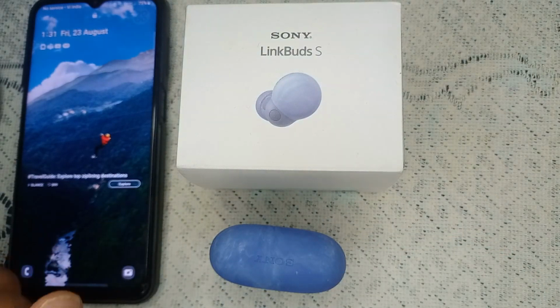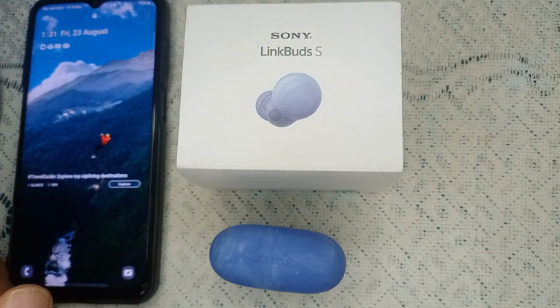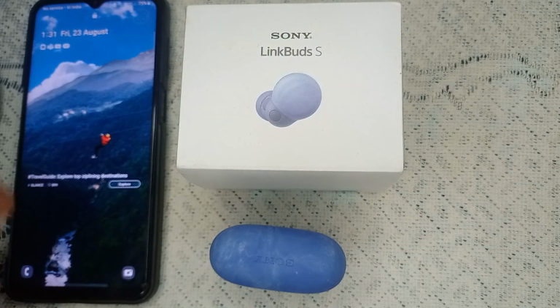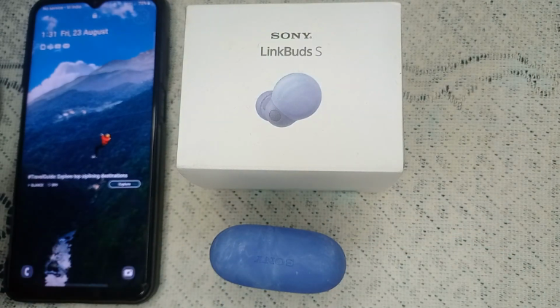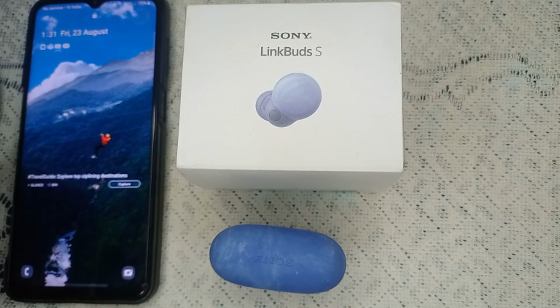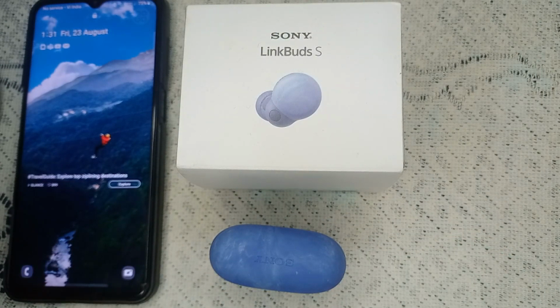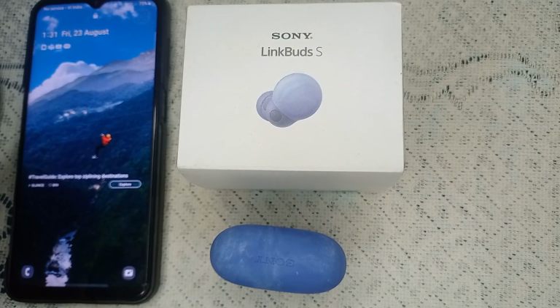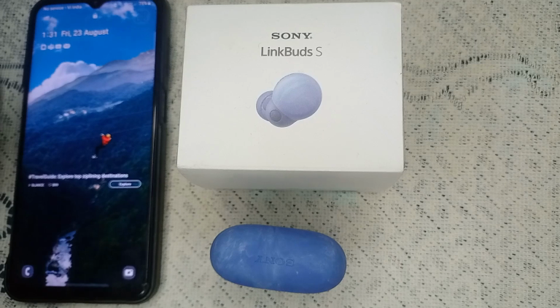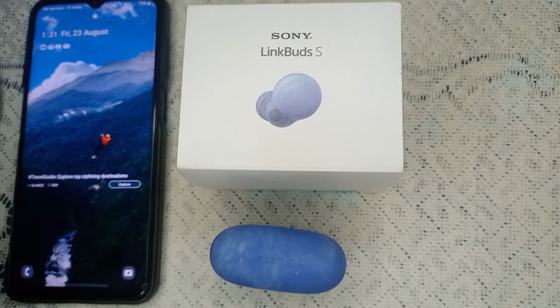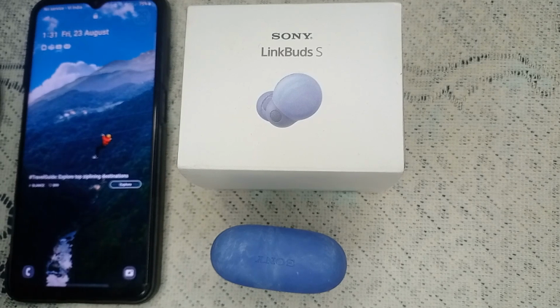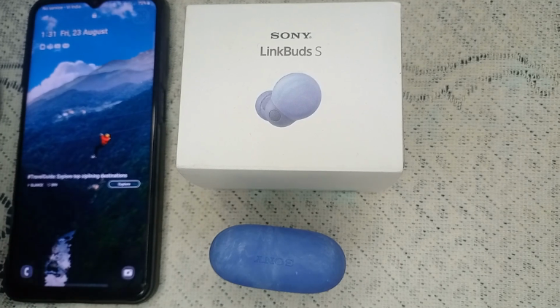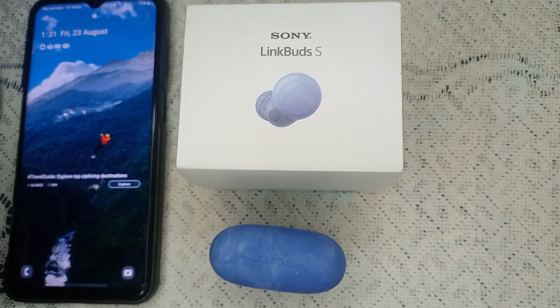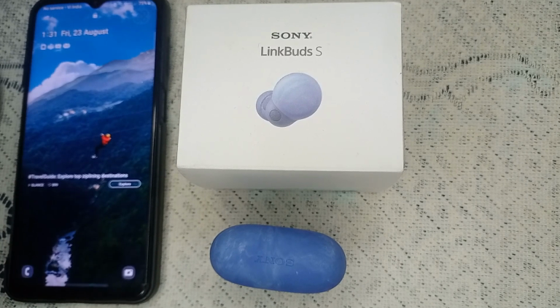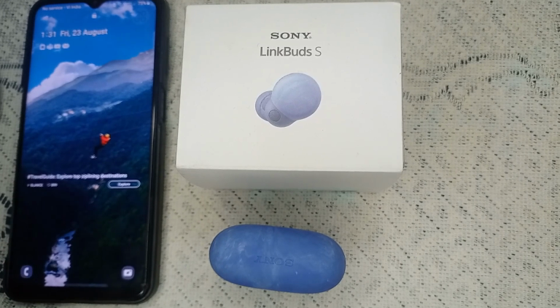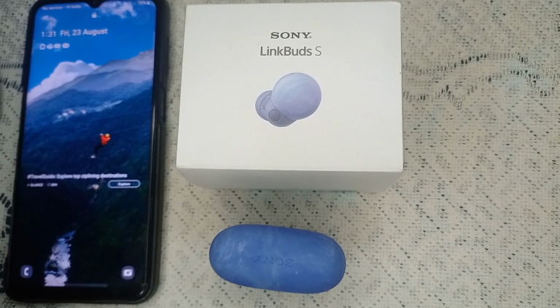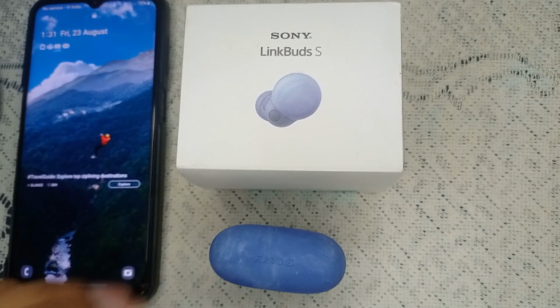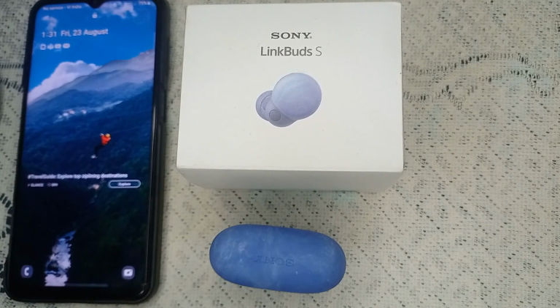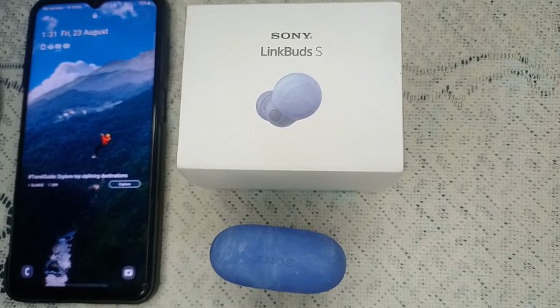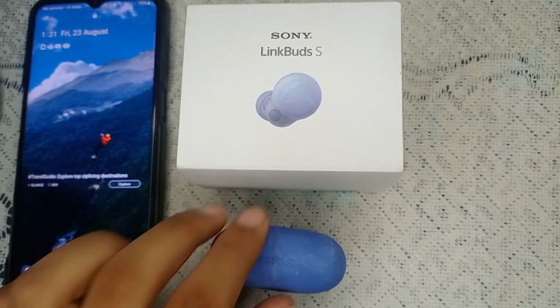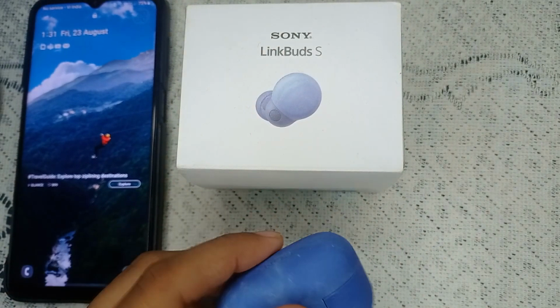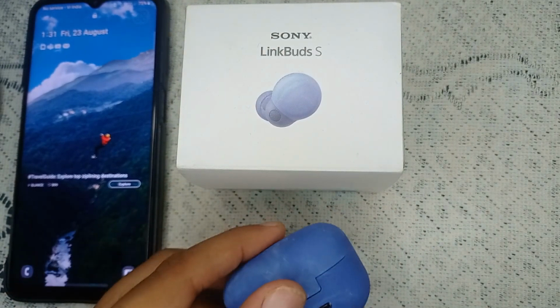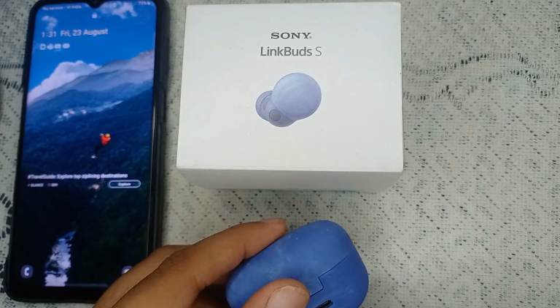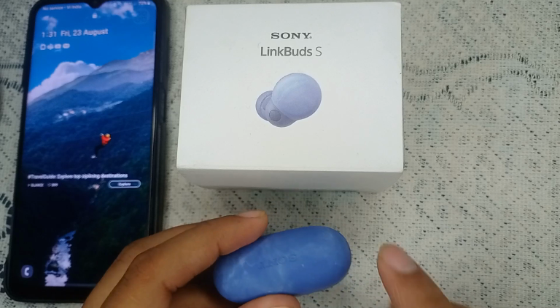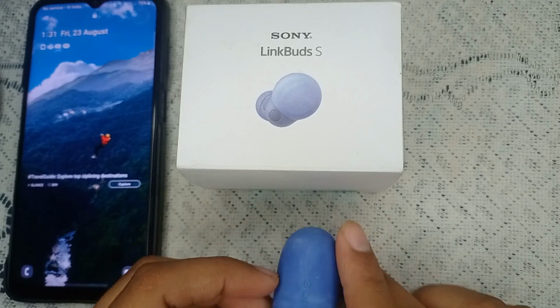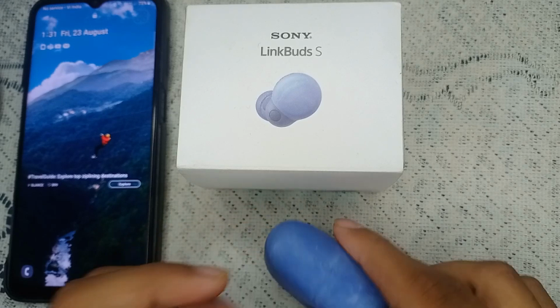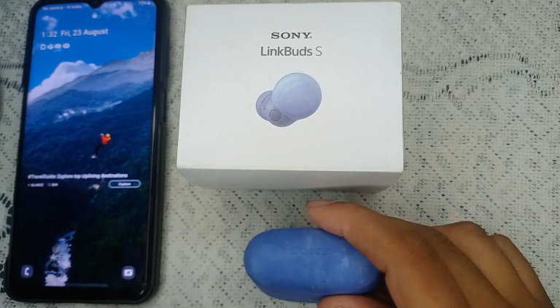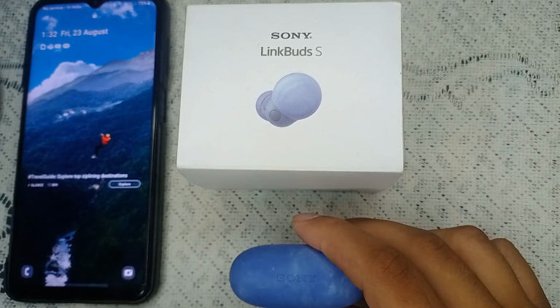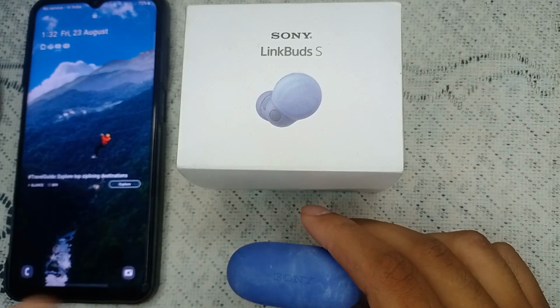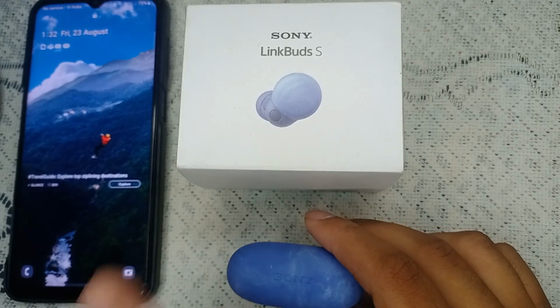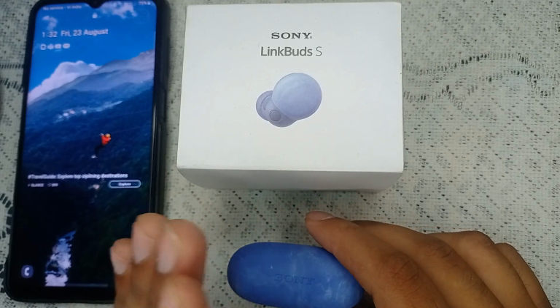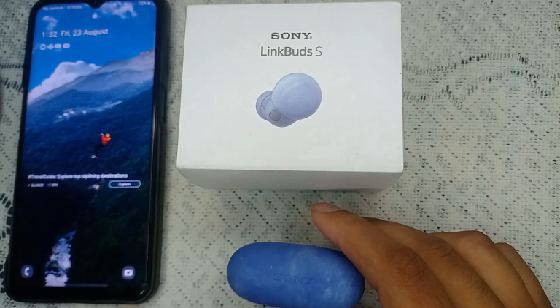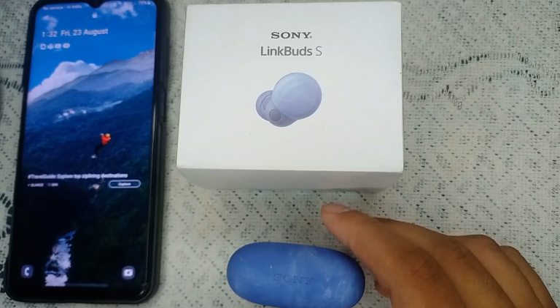You need to get a new cable and a new adapter, then place them in the charging port and see if it is charging or not.